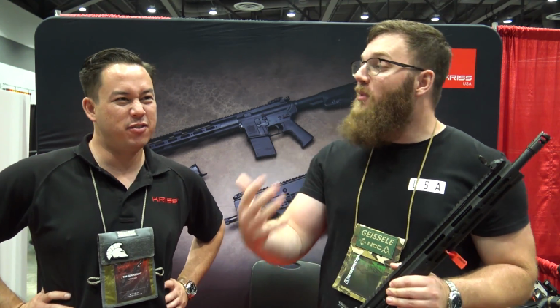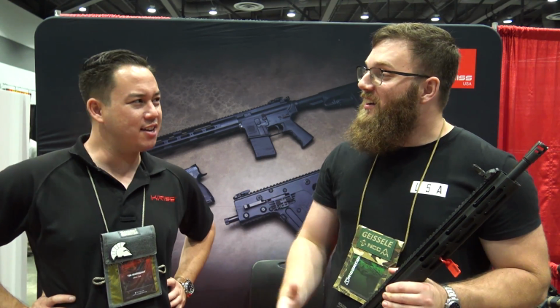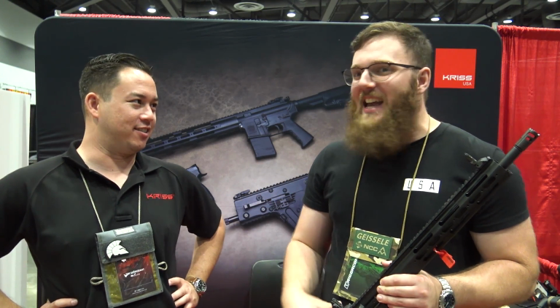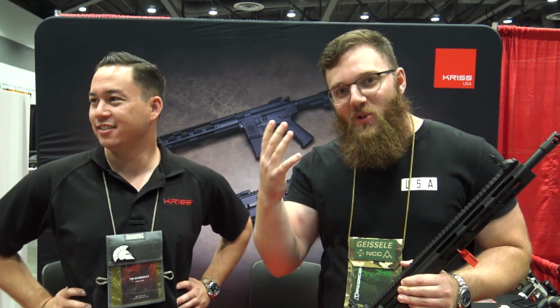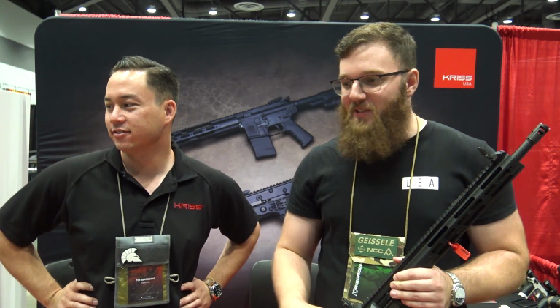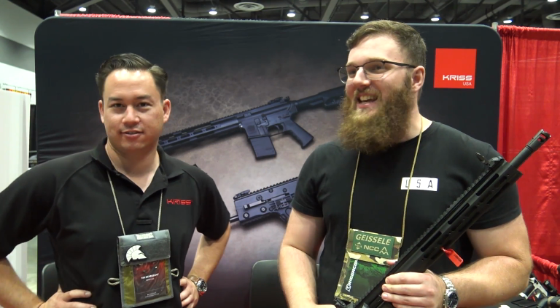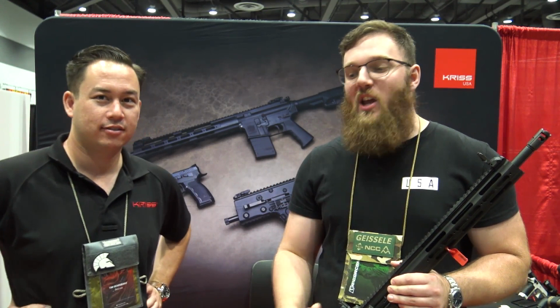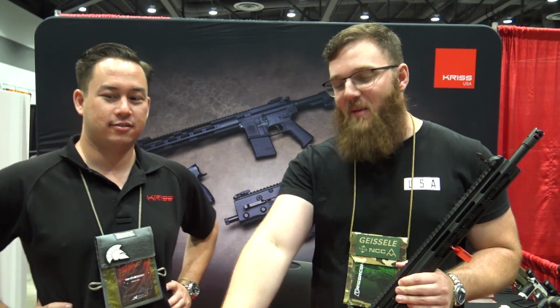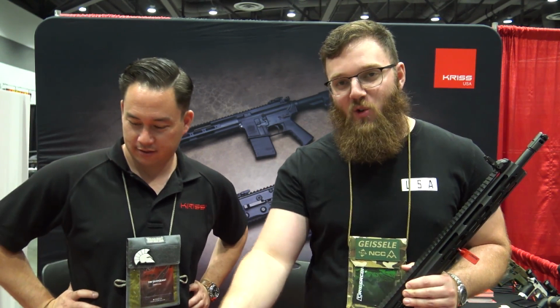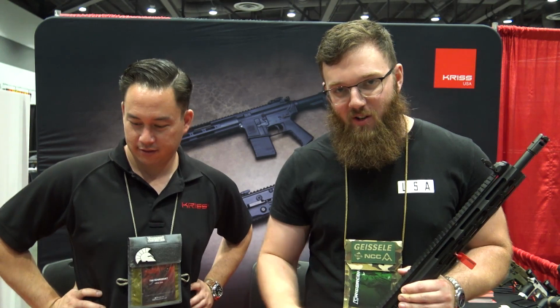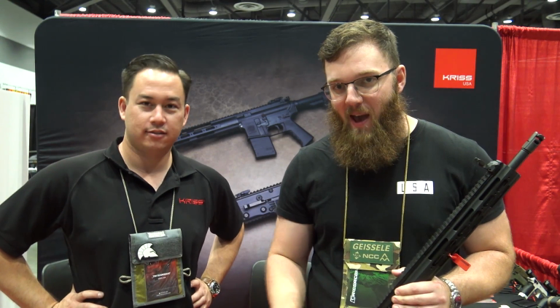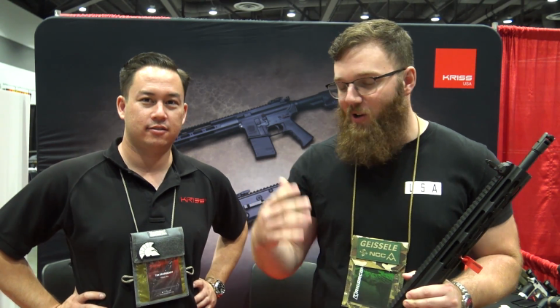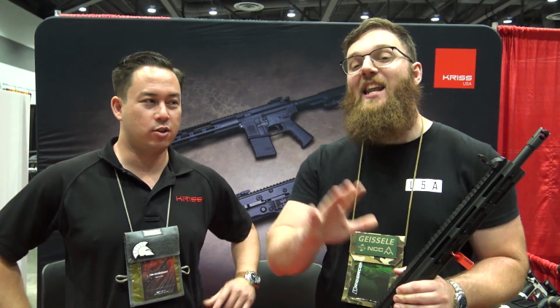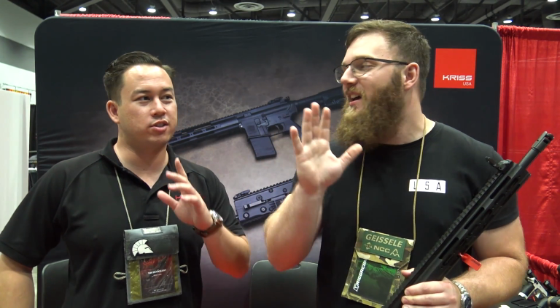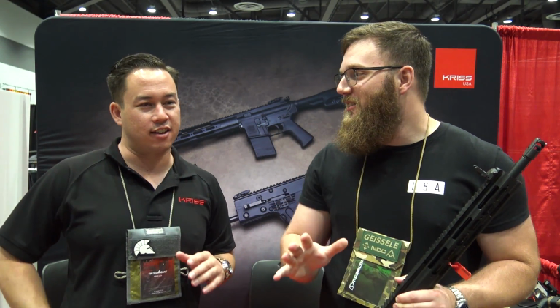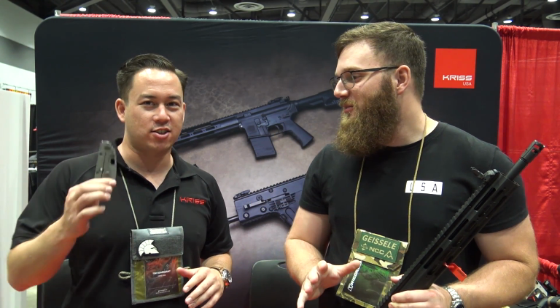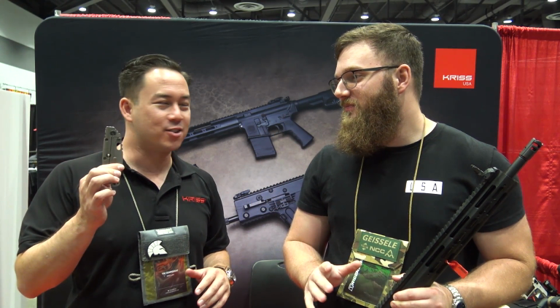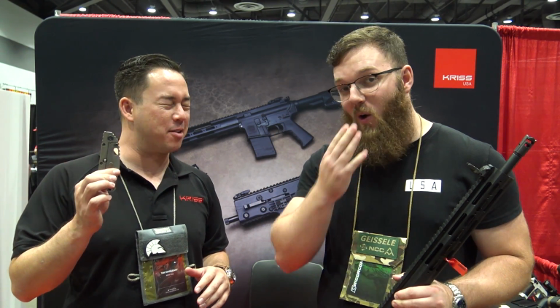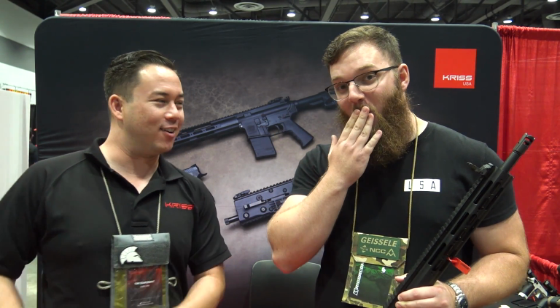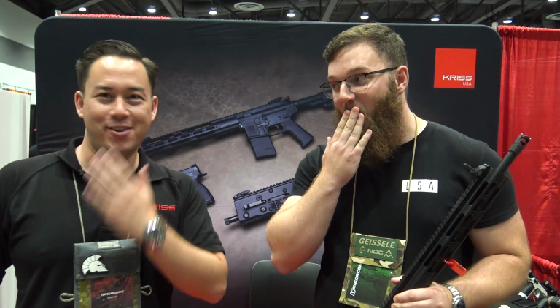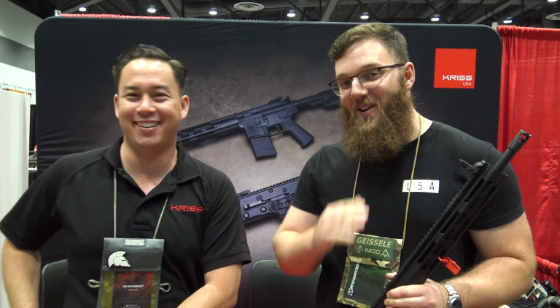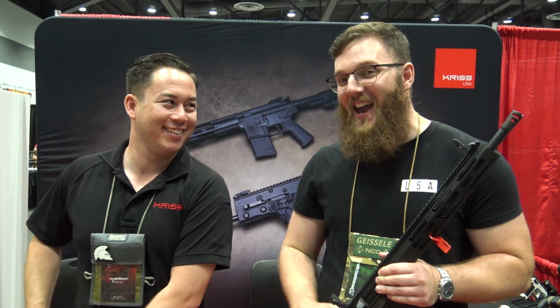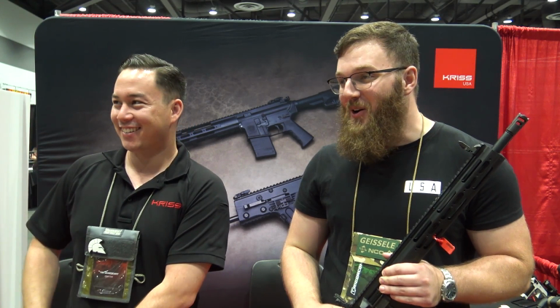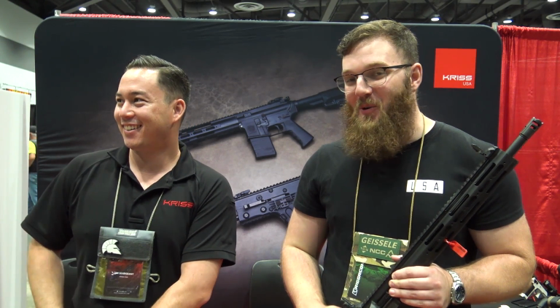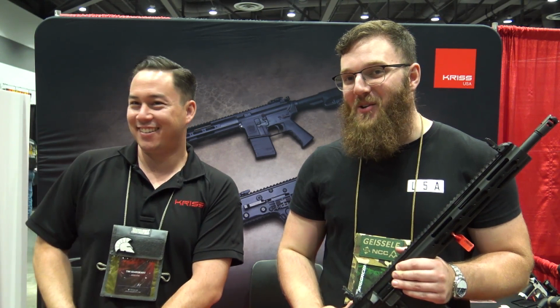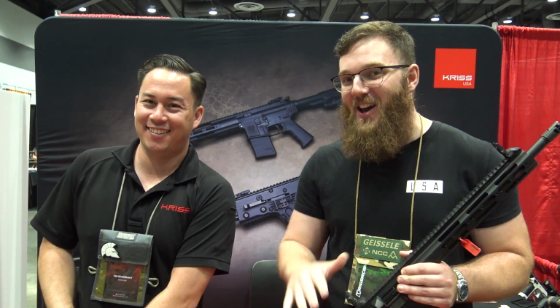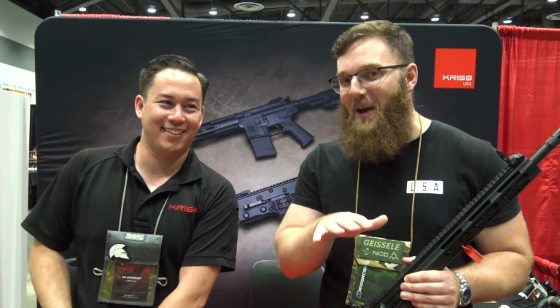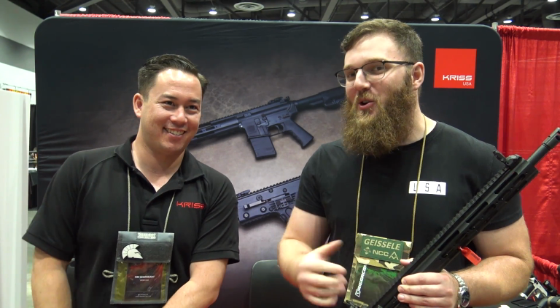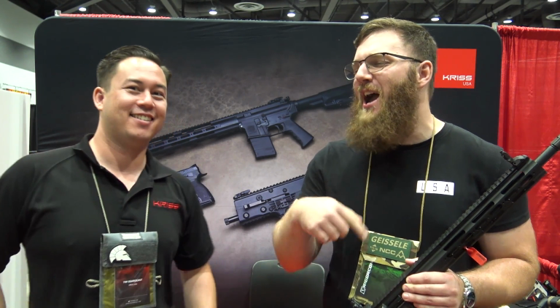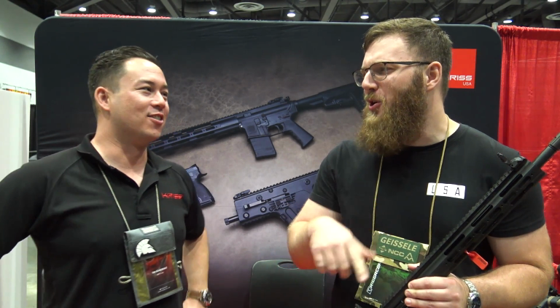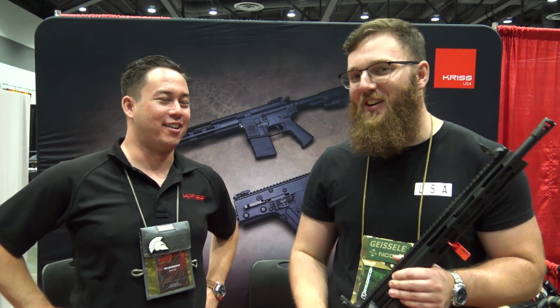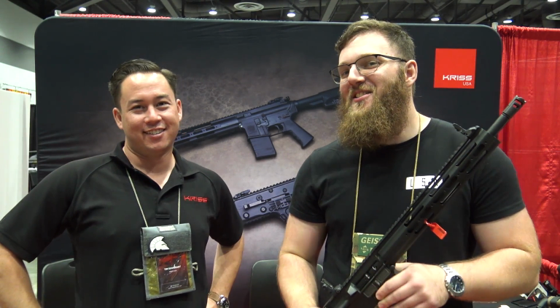They don't even let knives in here — no knives, nothing. They almost stopped me for my trauma shears on my bag. I was able to get mine in, so we'll keep that under wraps. This will go up after the show is over.